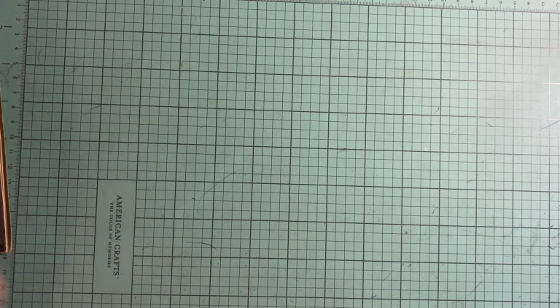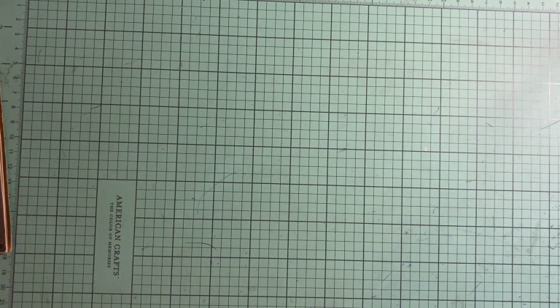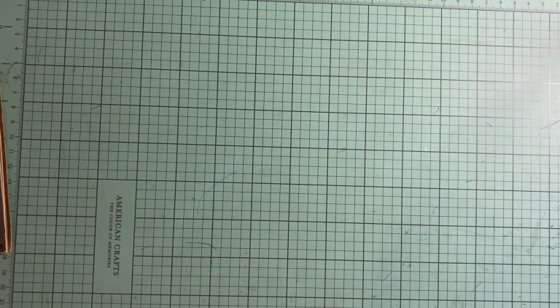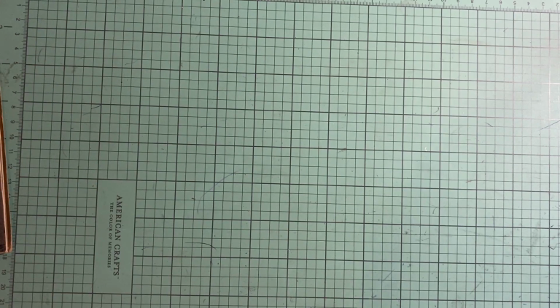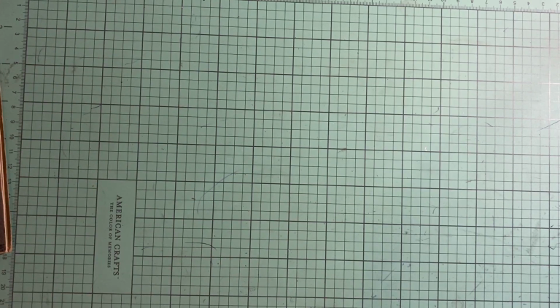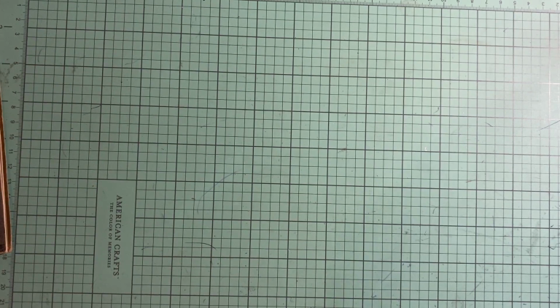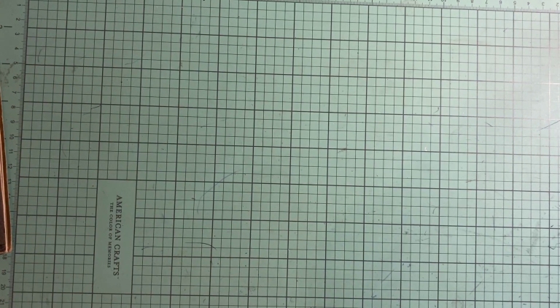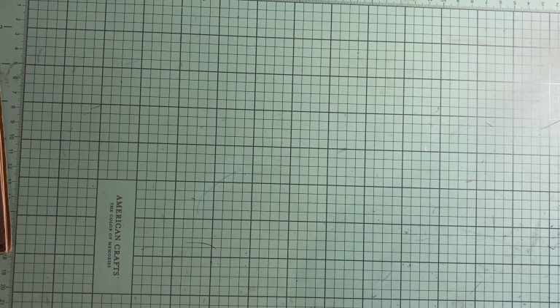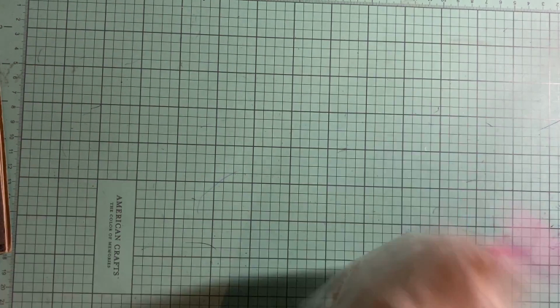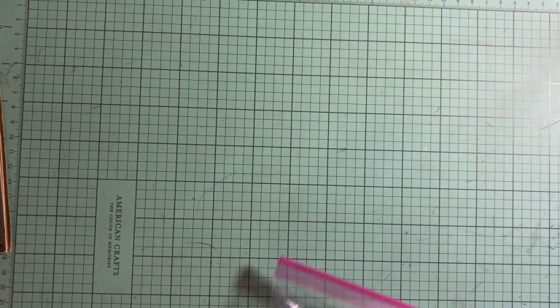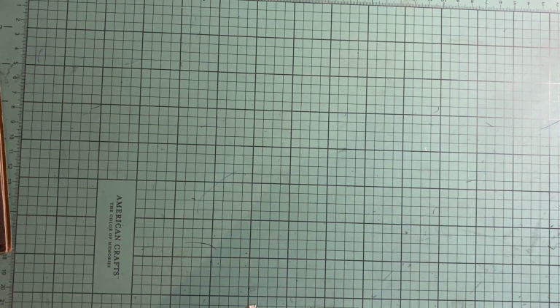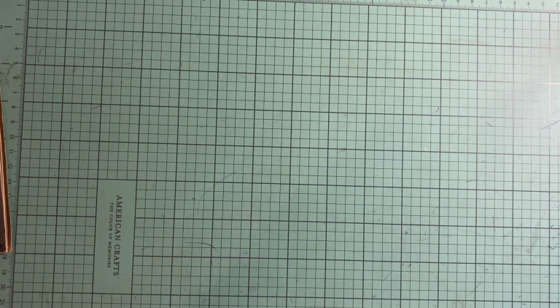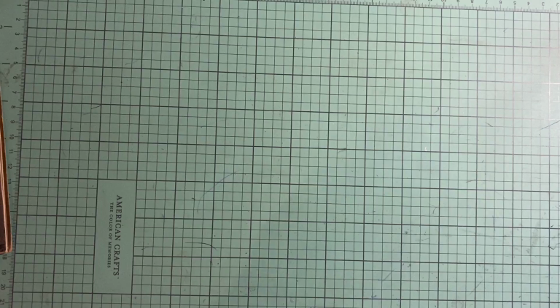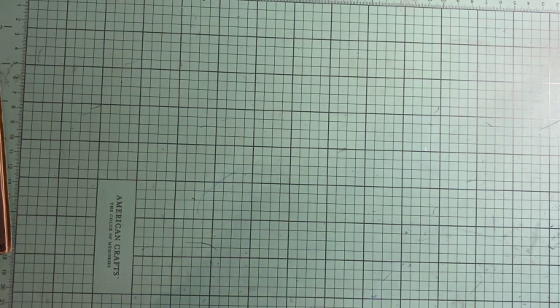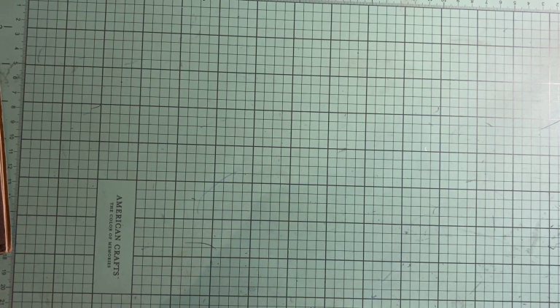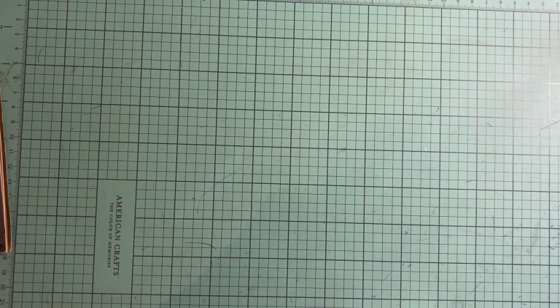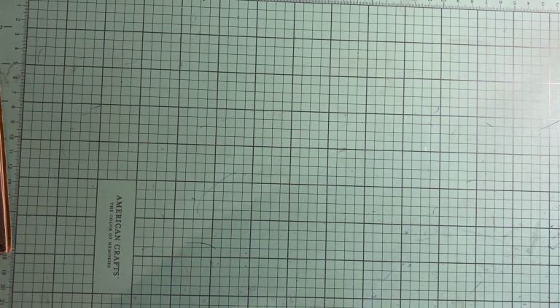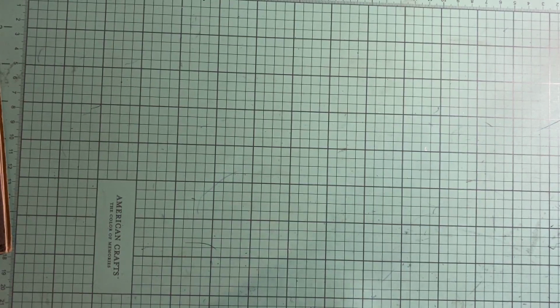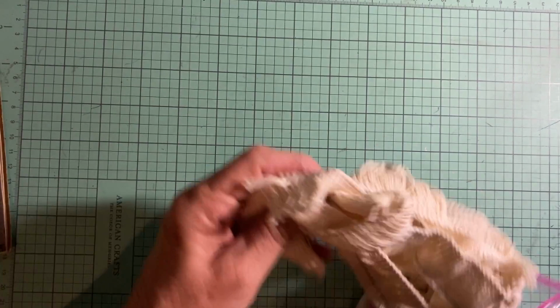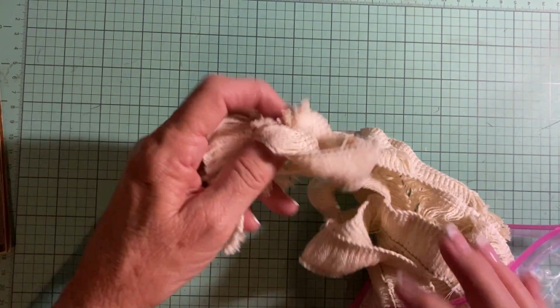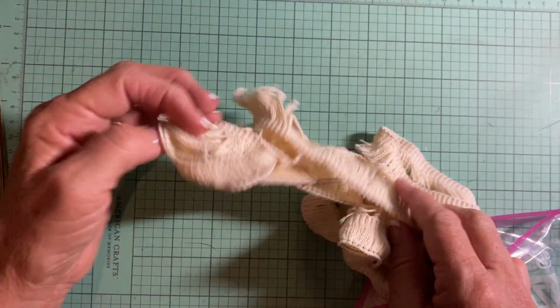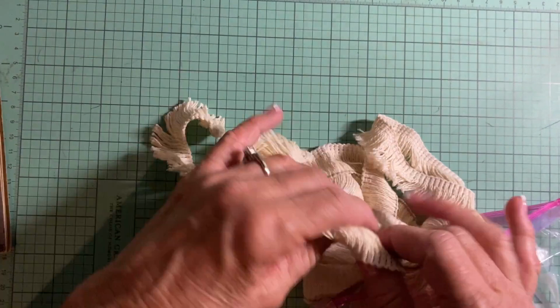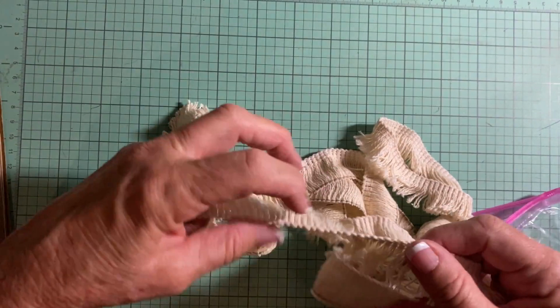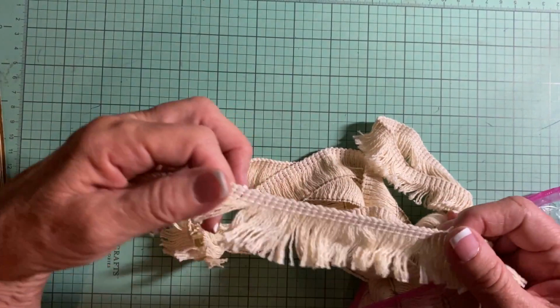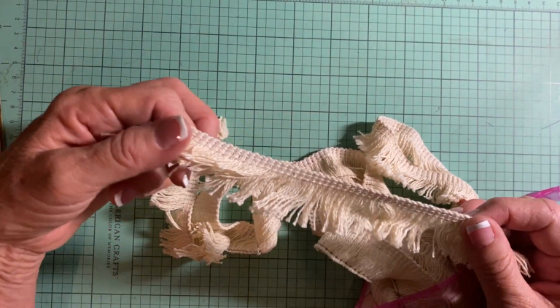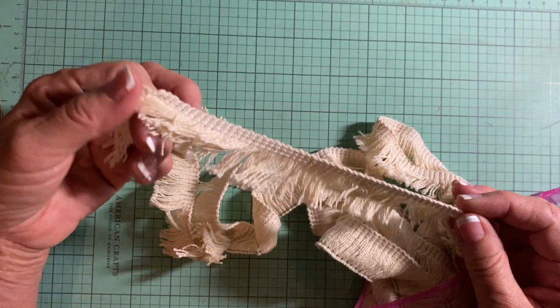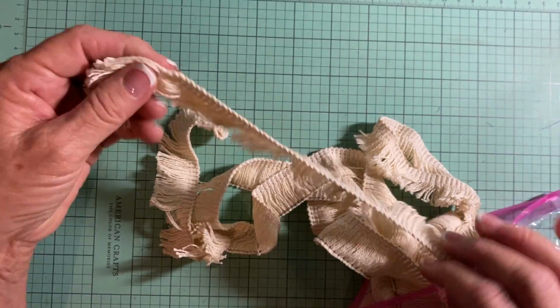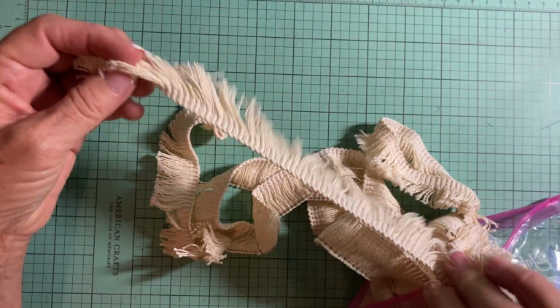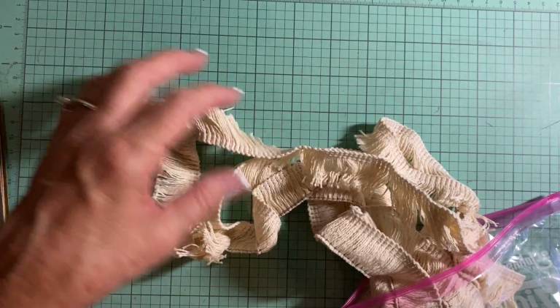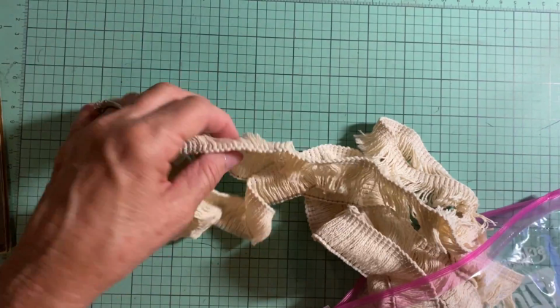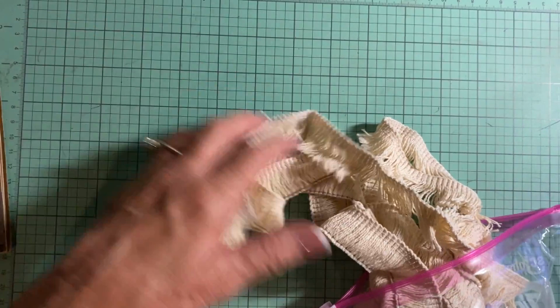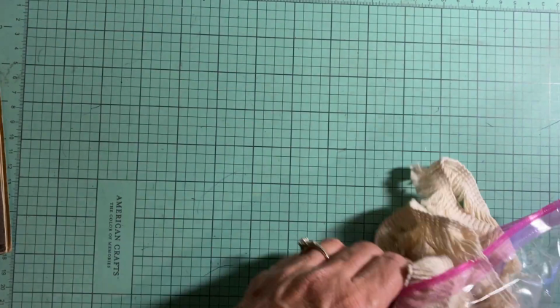There are eight yards of this fringe — it's really soft. I have other laces and trims in there as well.